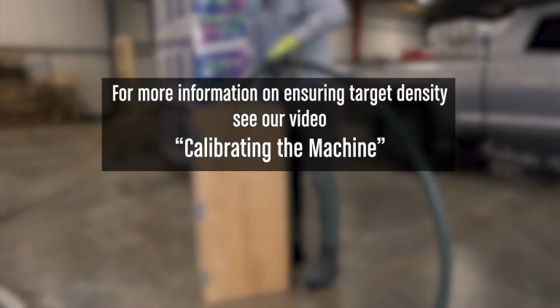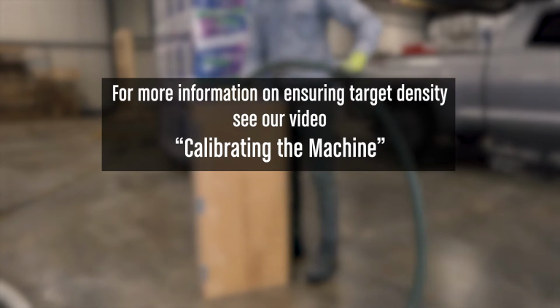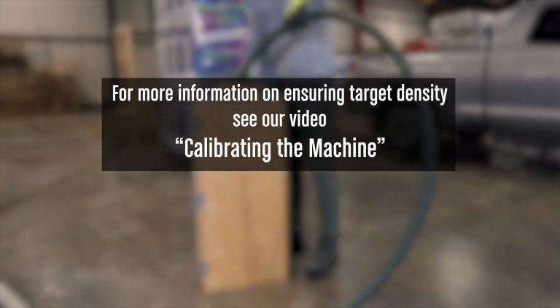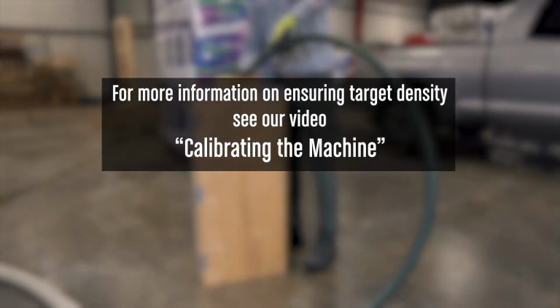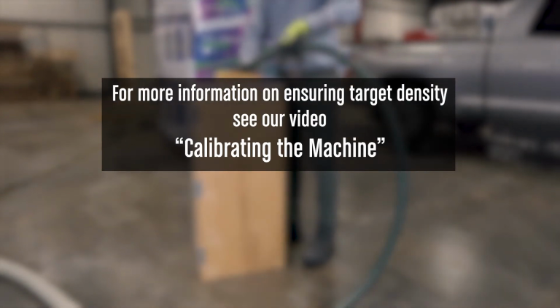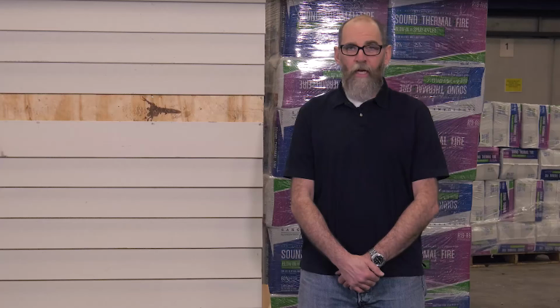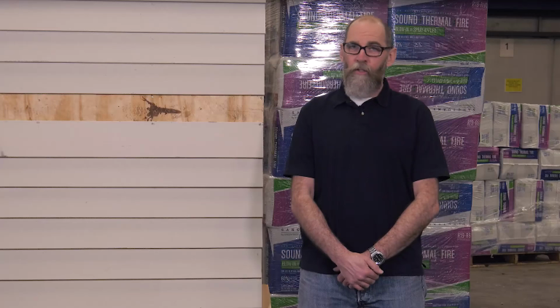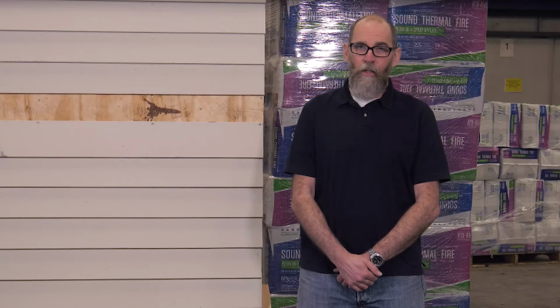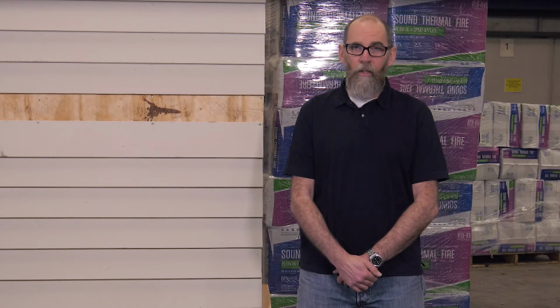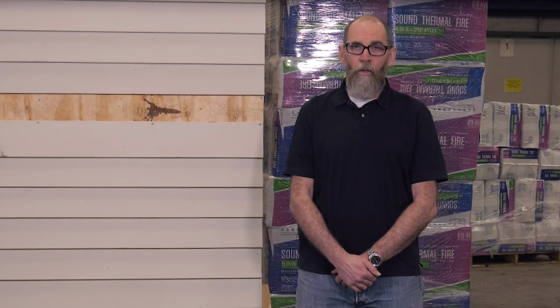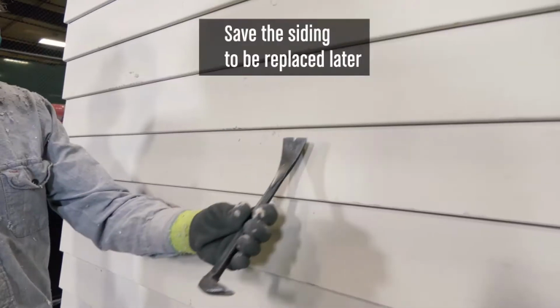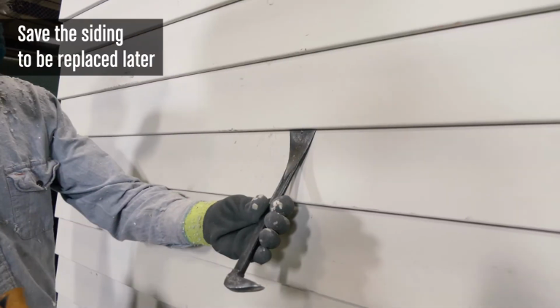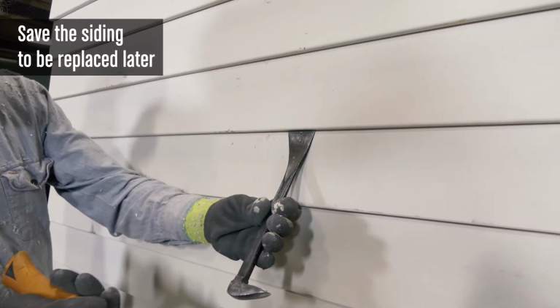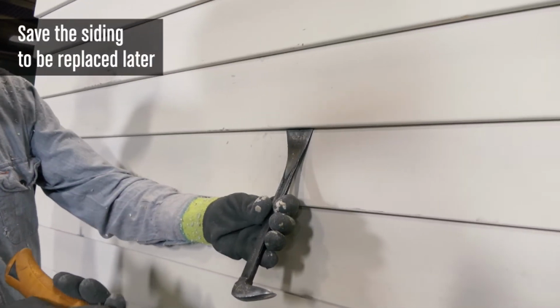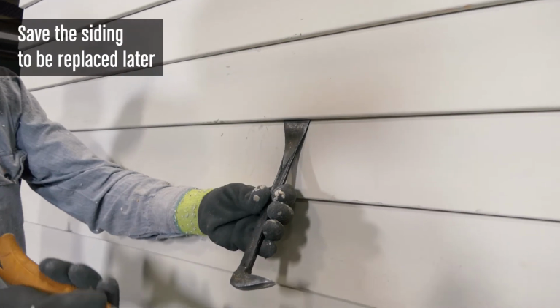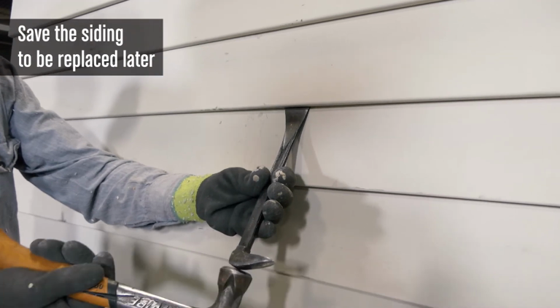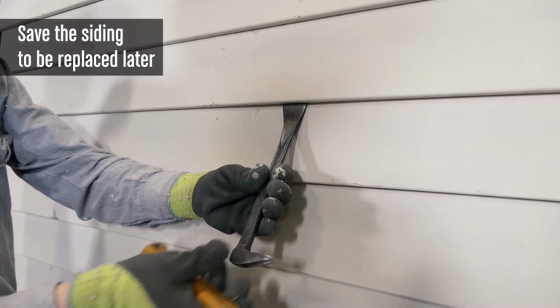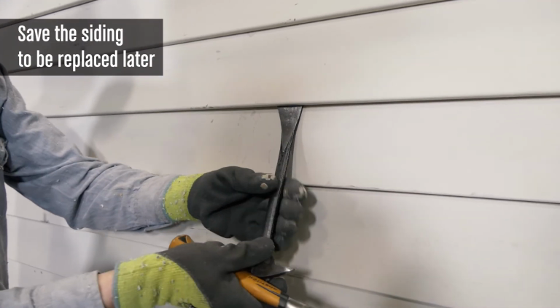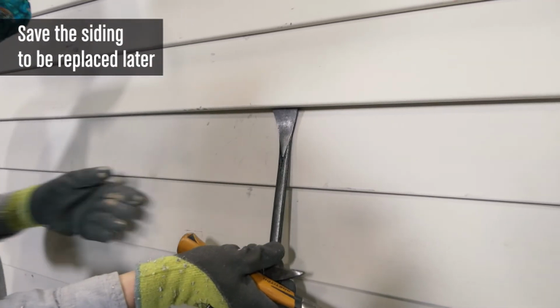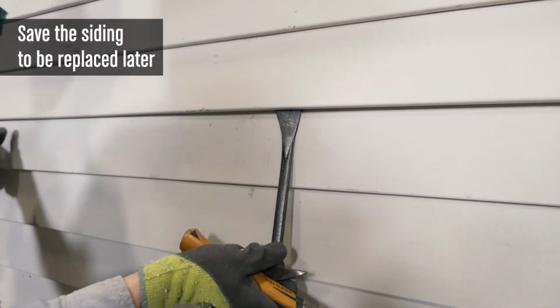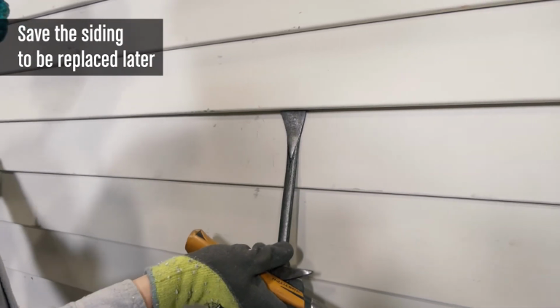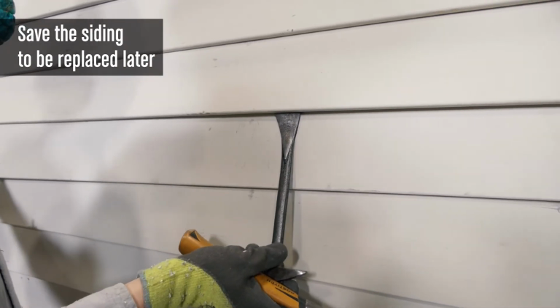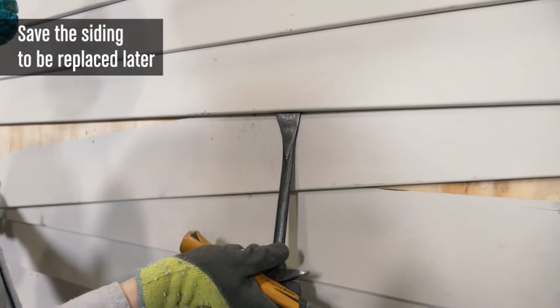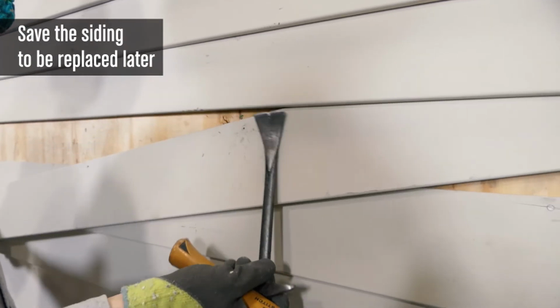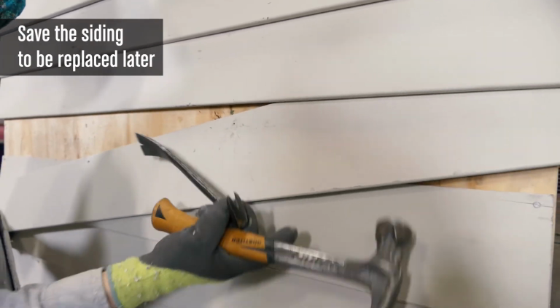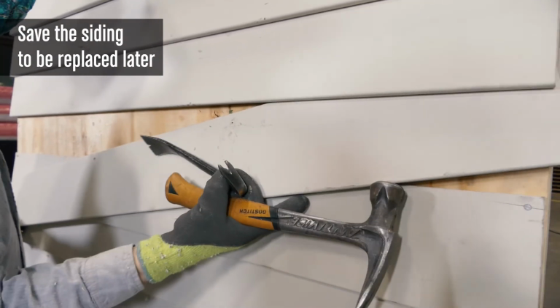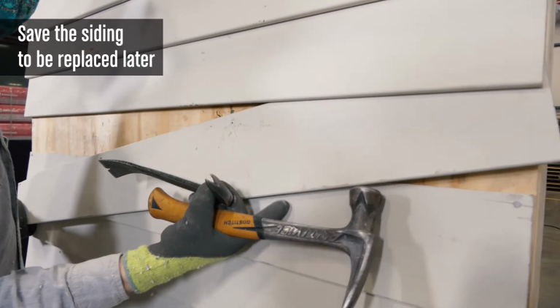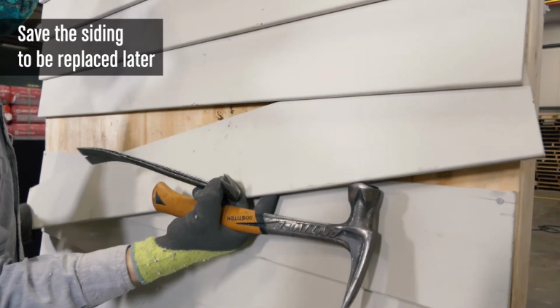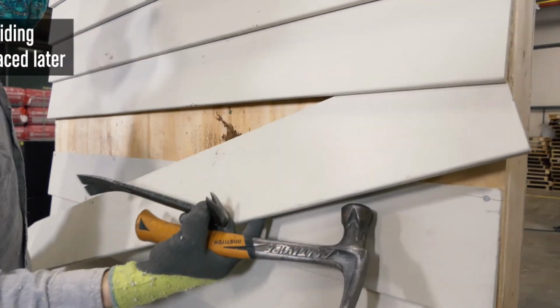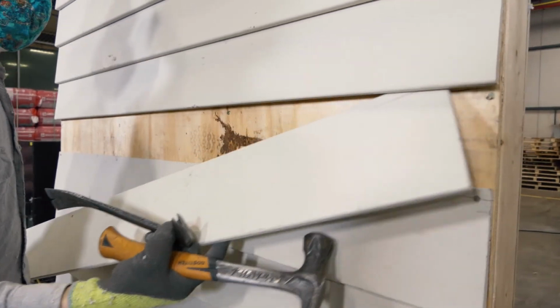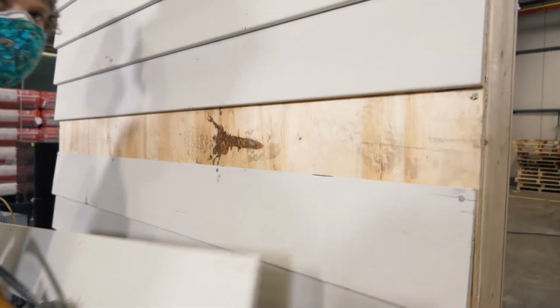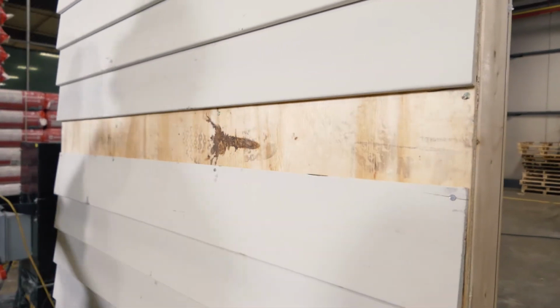Most siding can be carefully removed to access the sheathing below and then replaced after the installation is done. It's important to identify obstacles within the wall as well as the condition of interior surfaces.